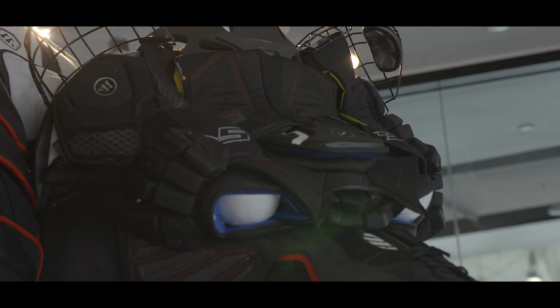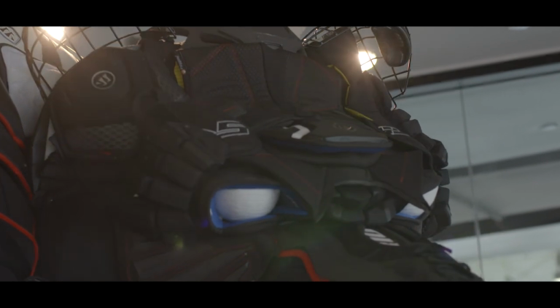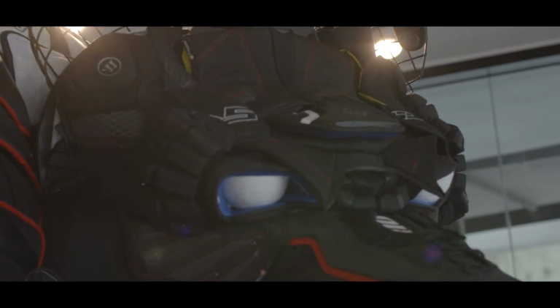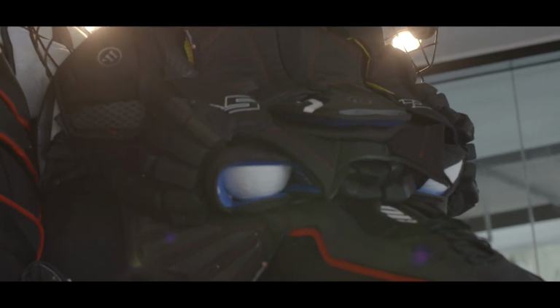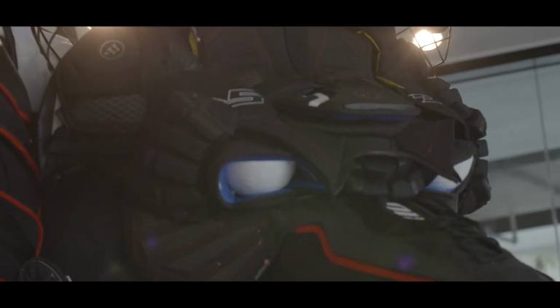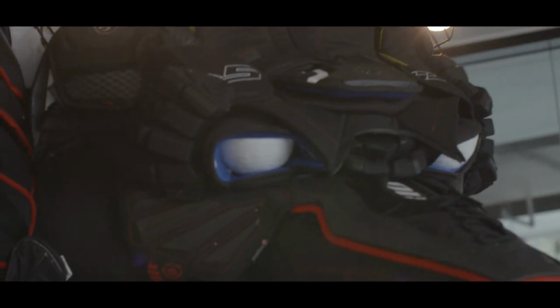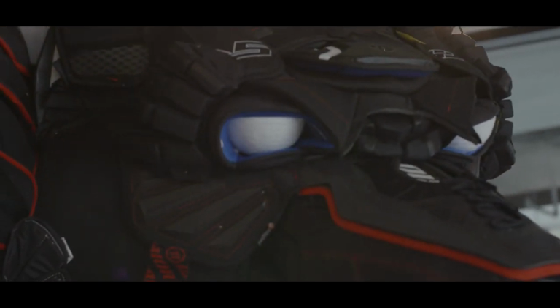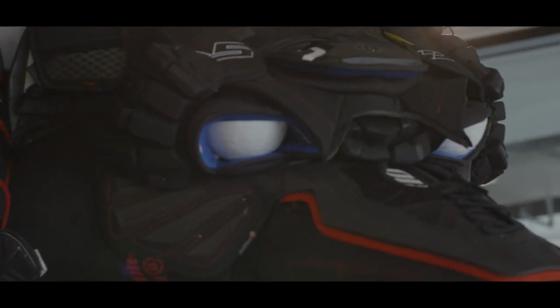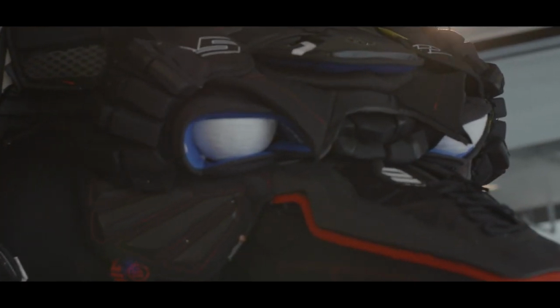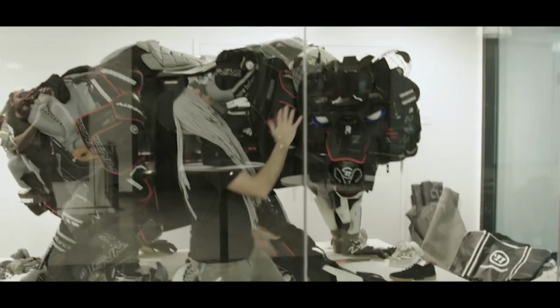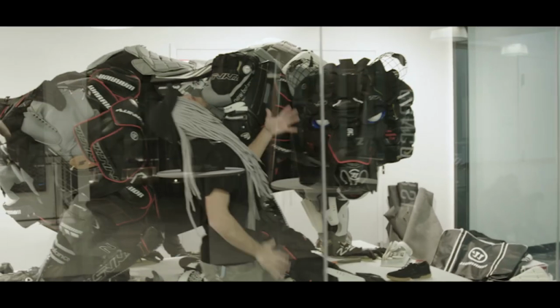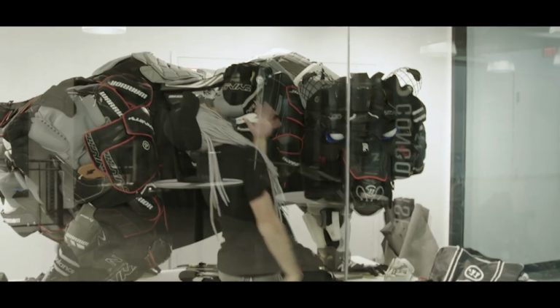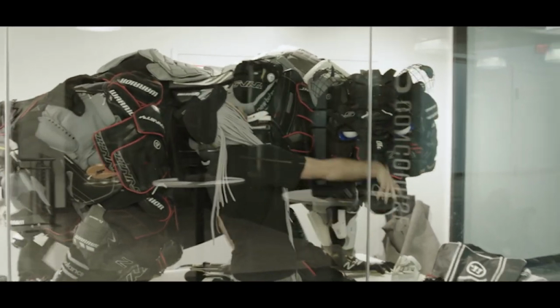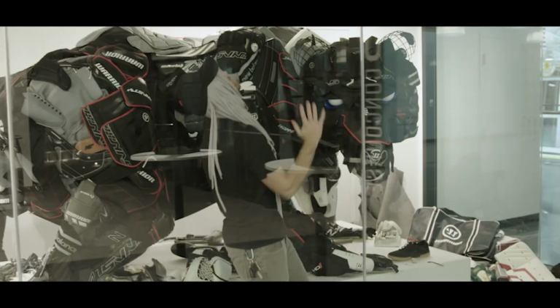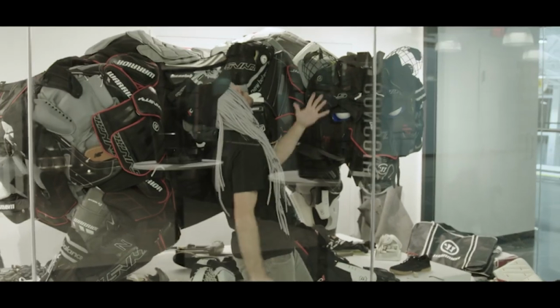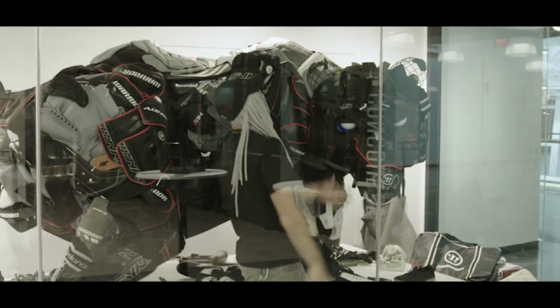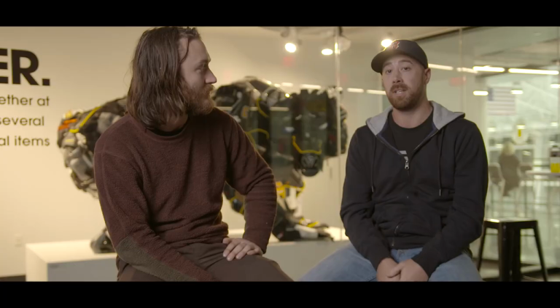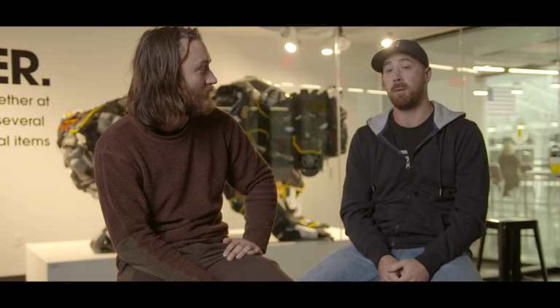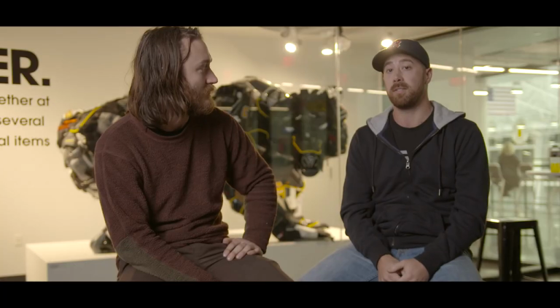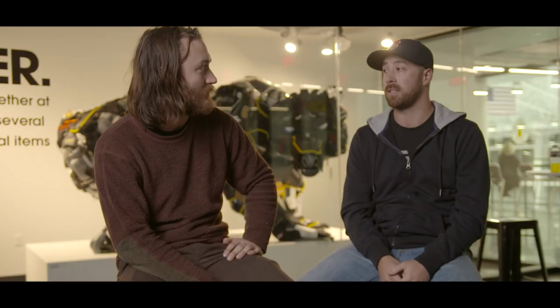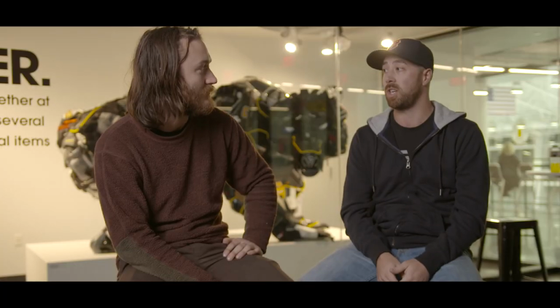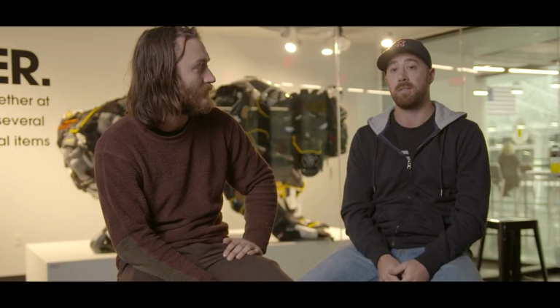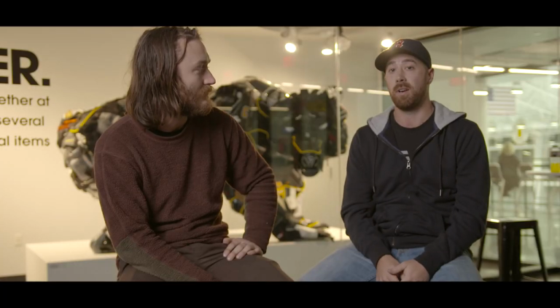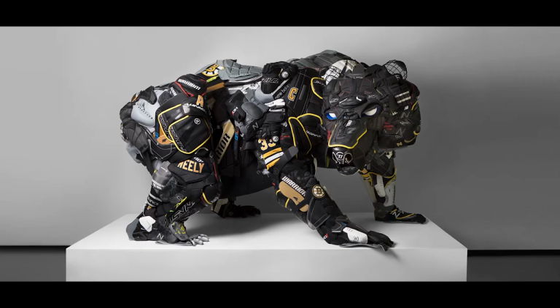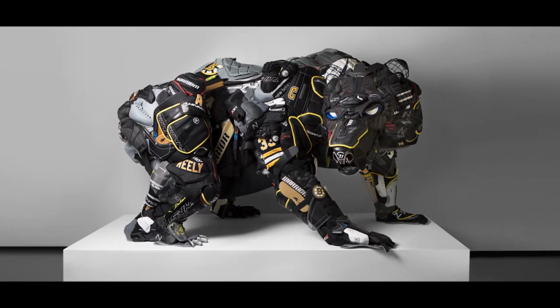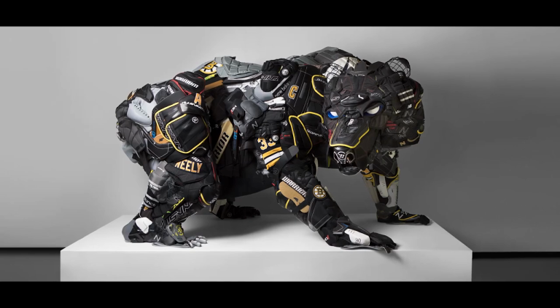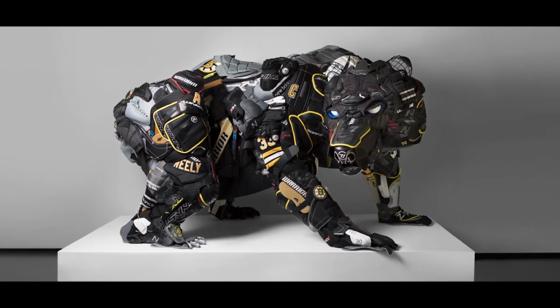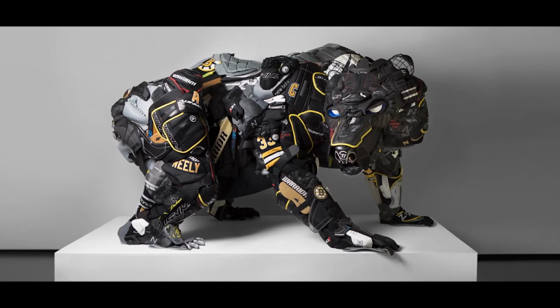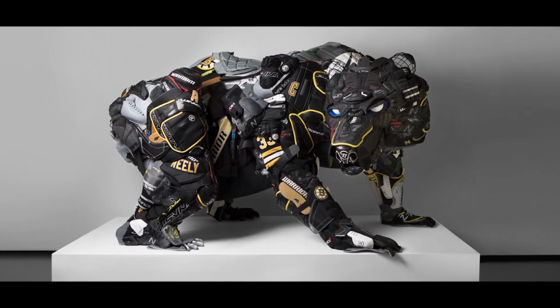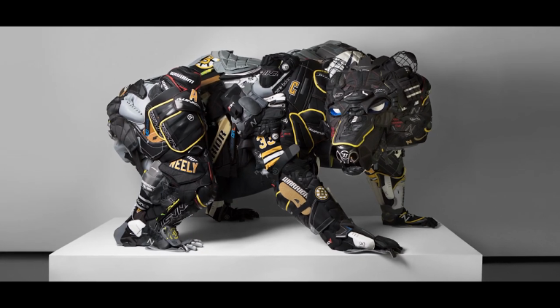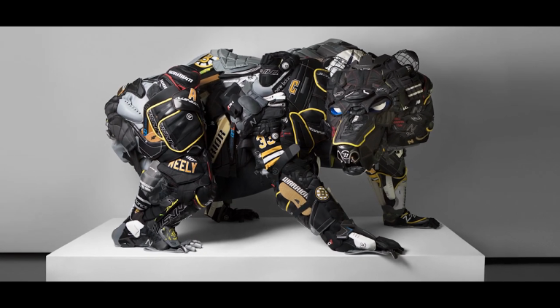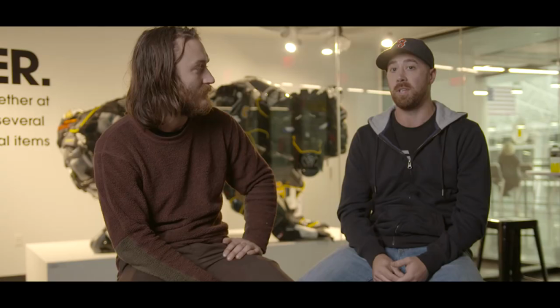We're super excited to be done with the project, done with the bear. We had a lot of fun building this and we hope everybody gets to come out and check it out at the Warrior Ice Arena. Find all those special moments that we had such a good time creating.